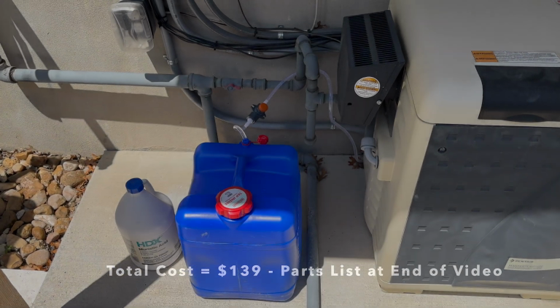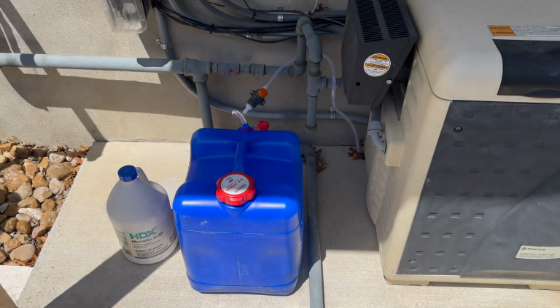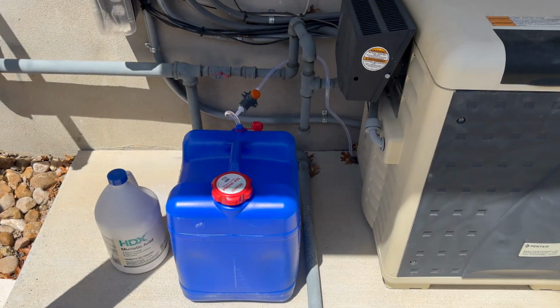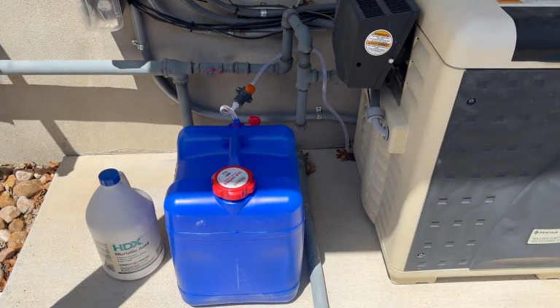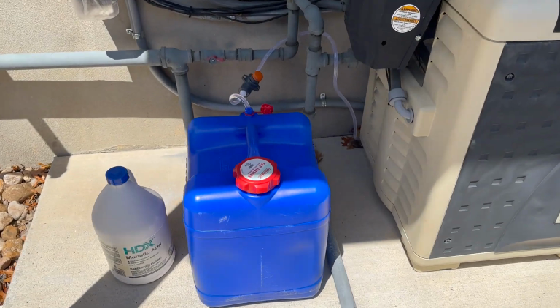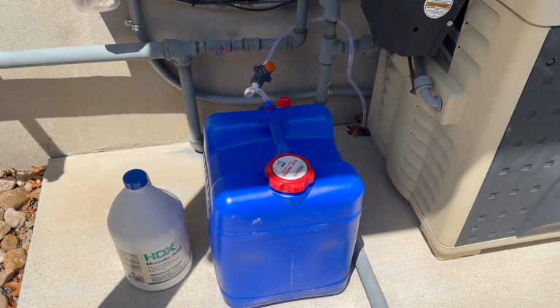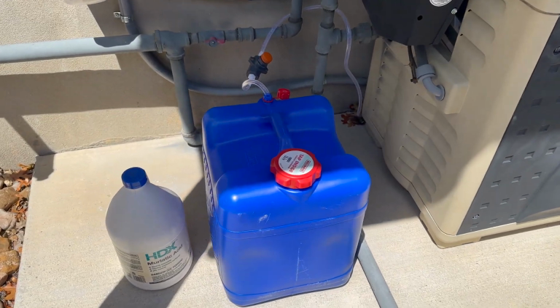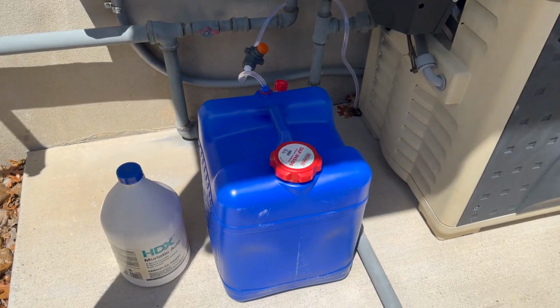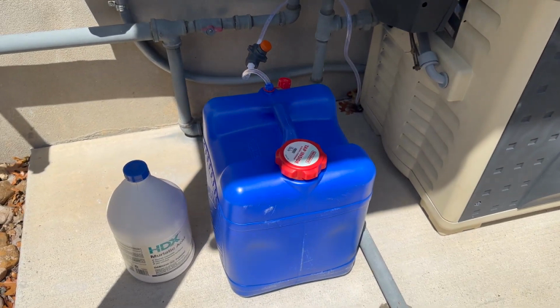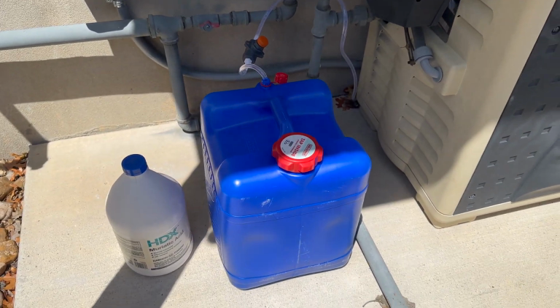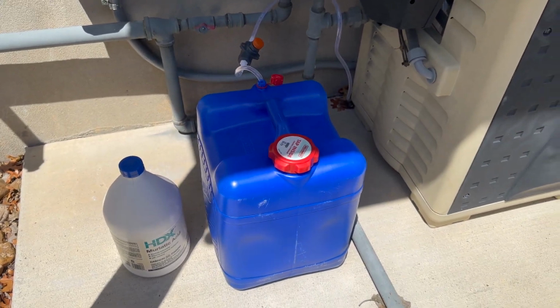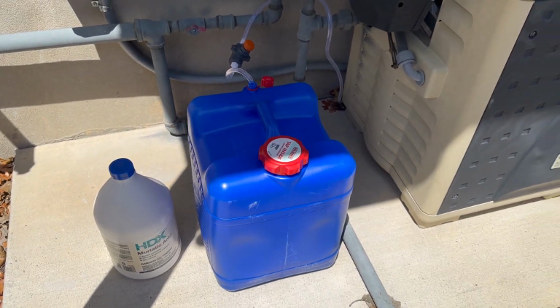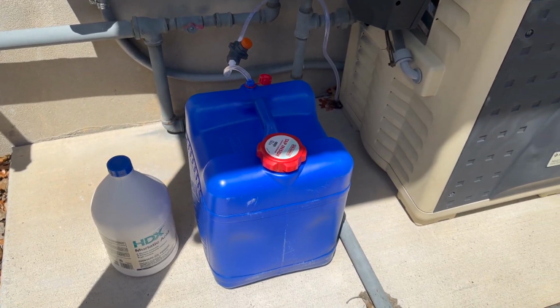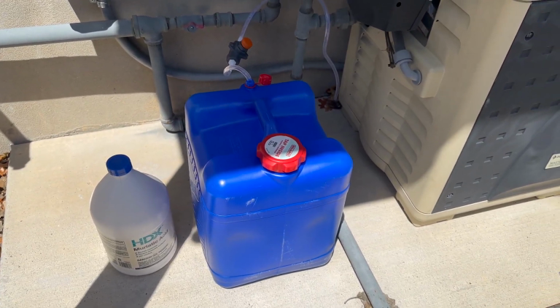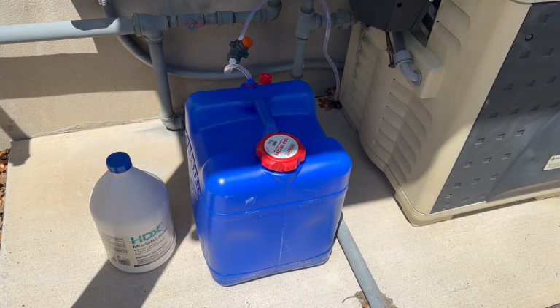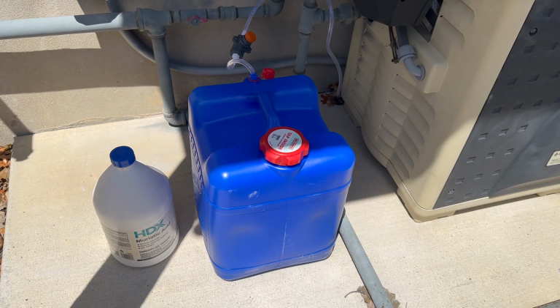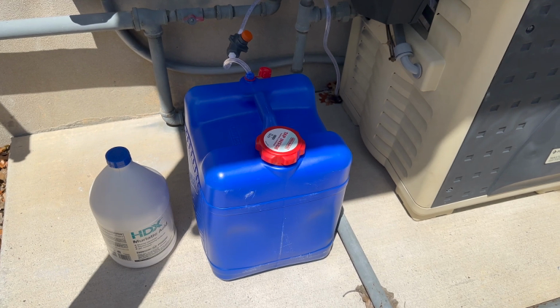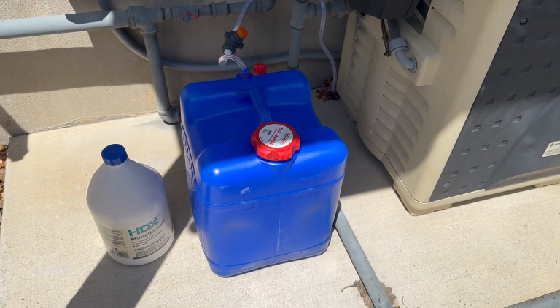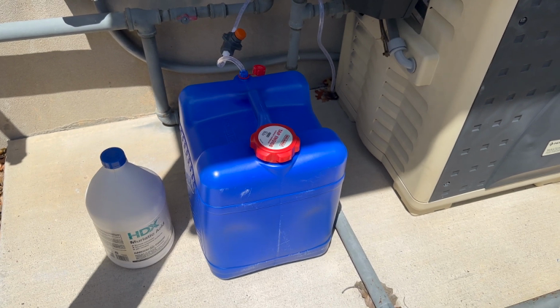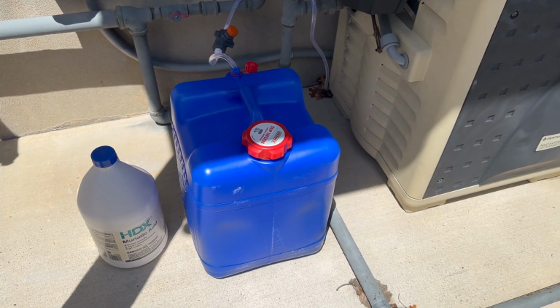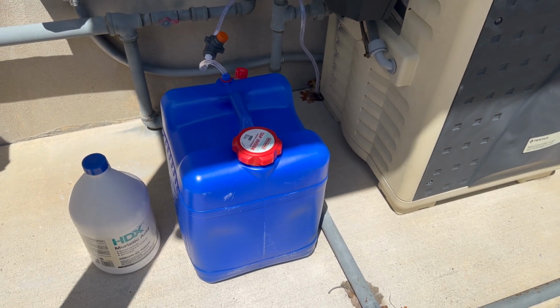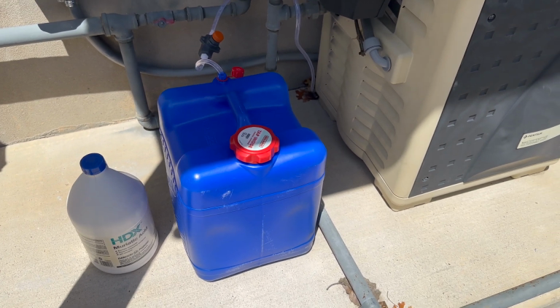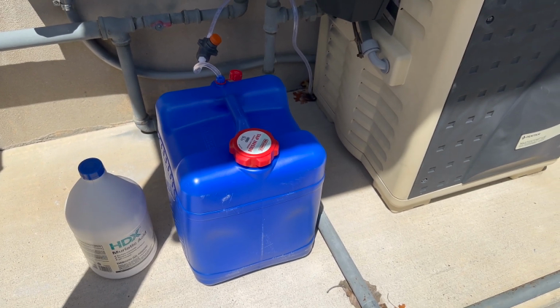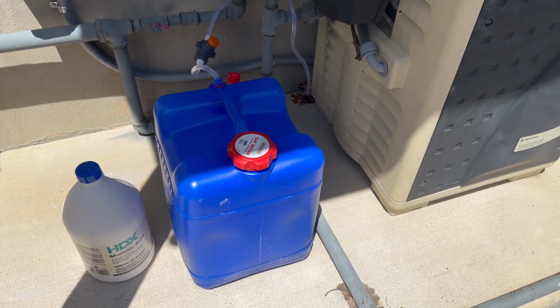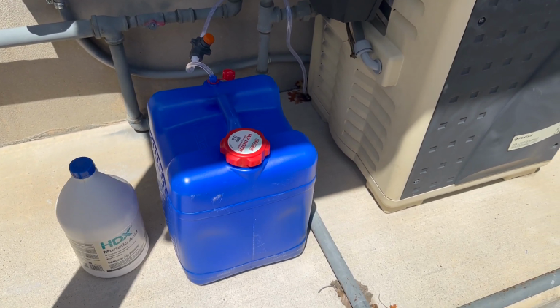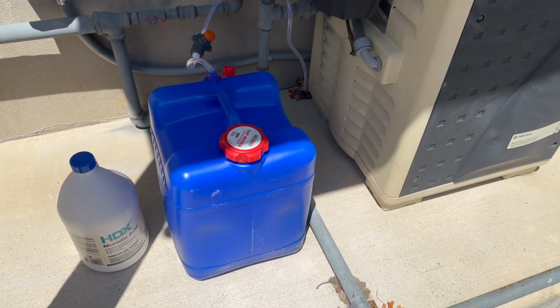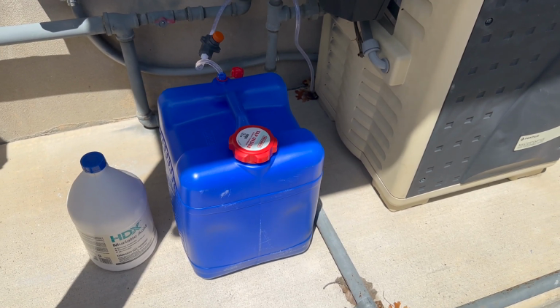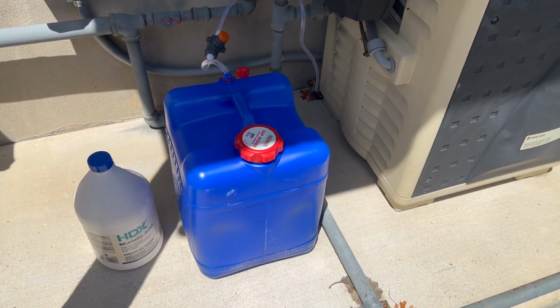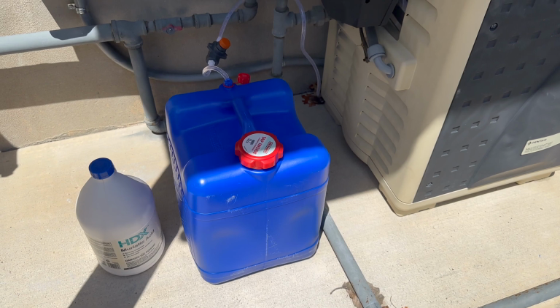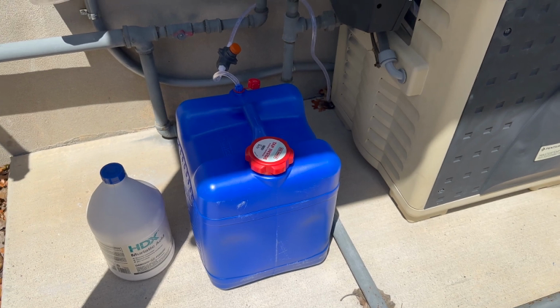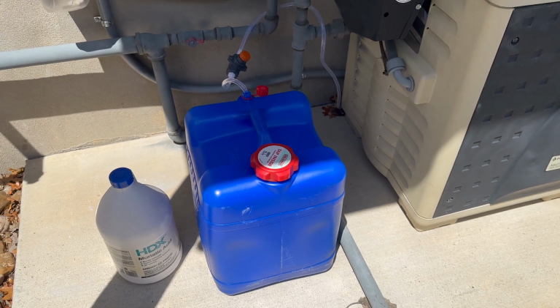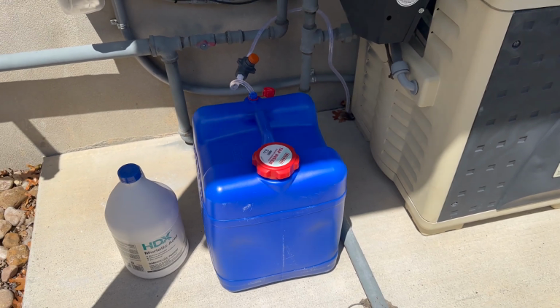So this is my homemade acid injection system. Special thanks to my friend Scott who kind of came up with the design principles. But real simple, very cost-effective solution.